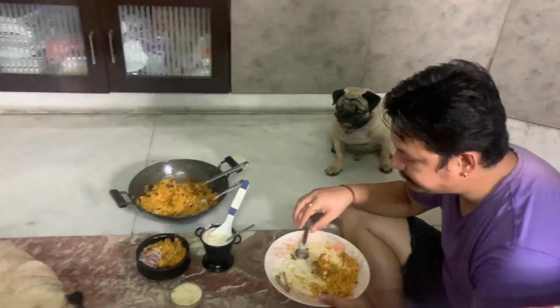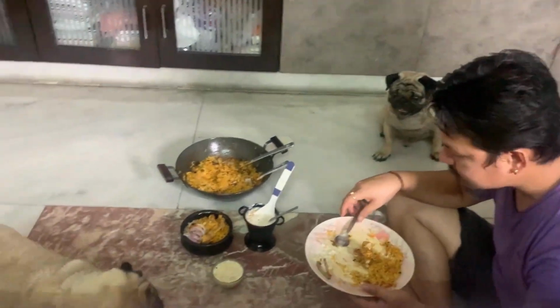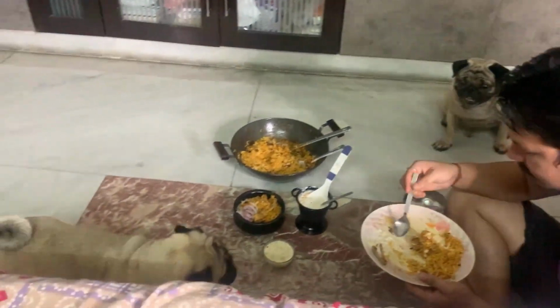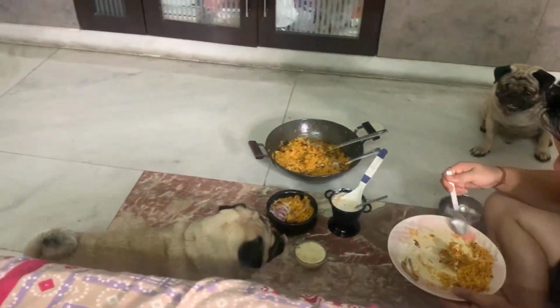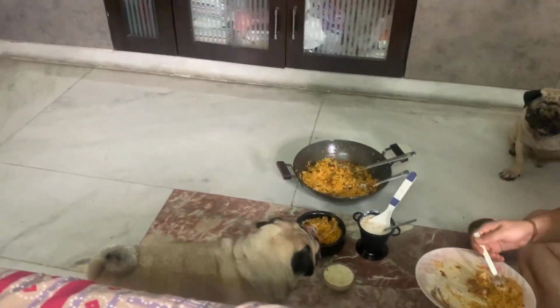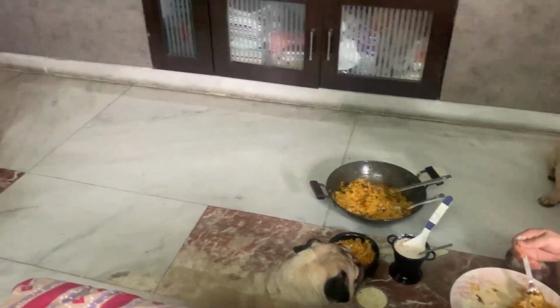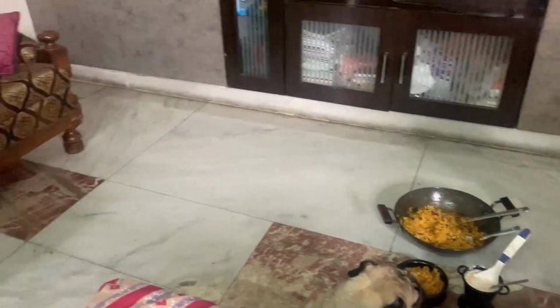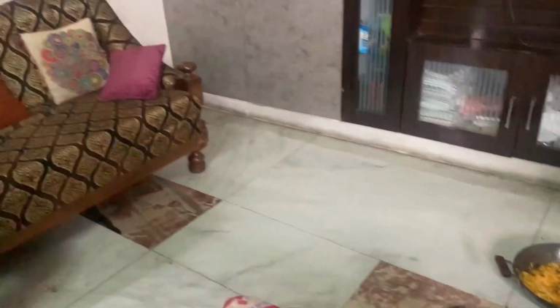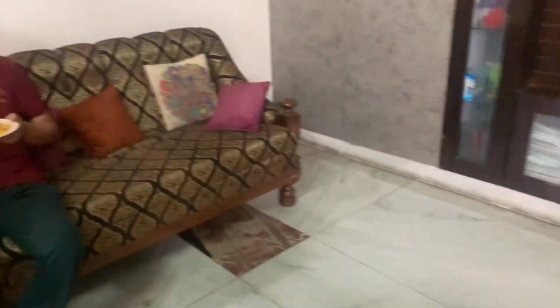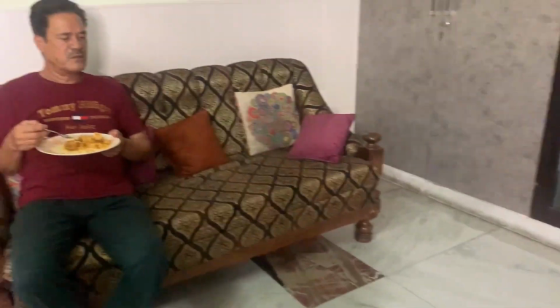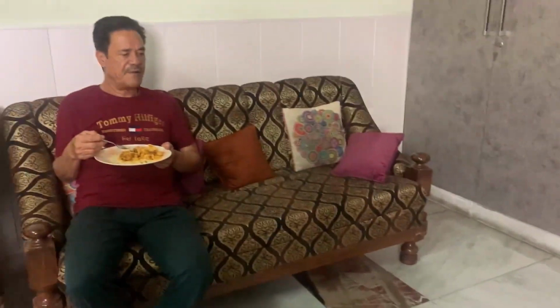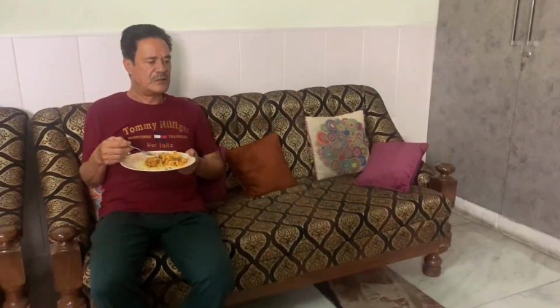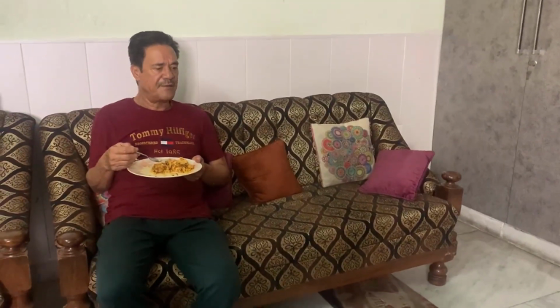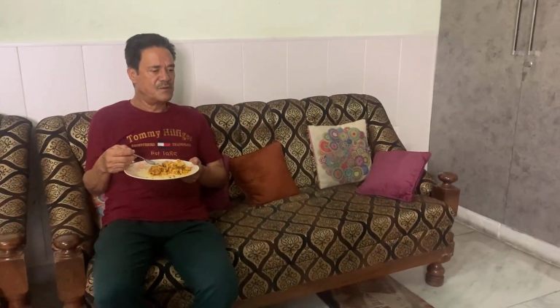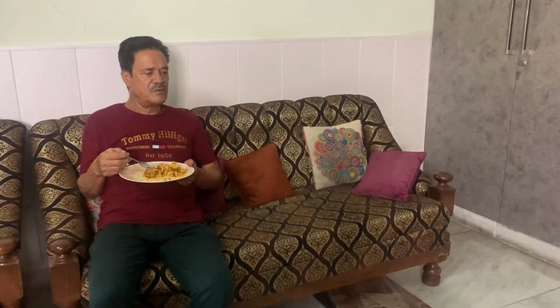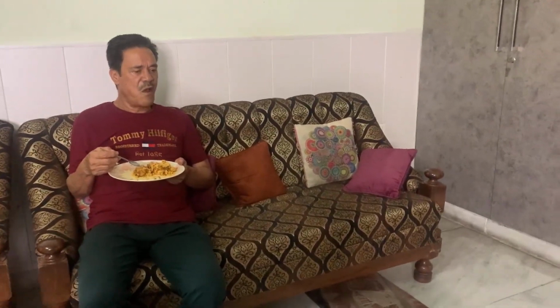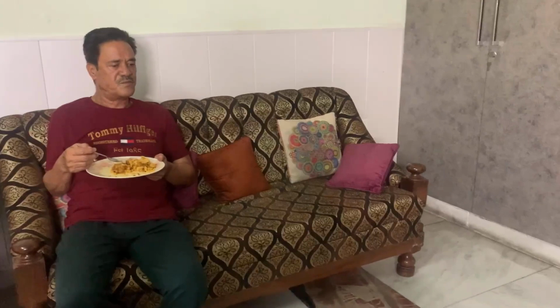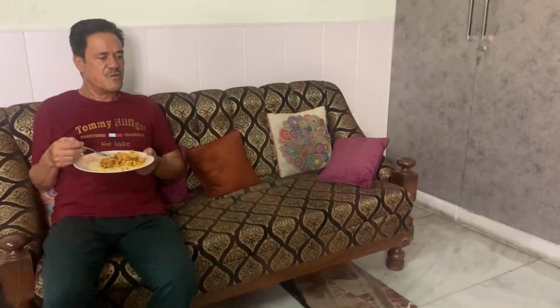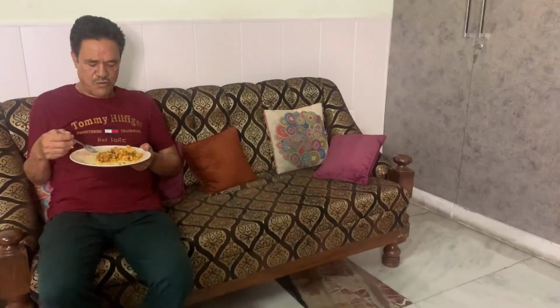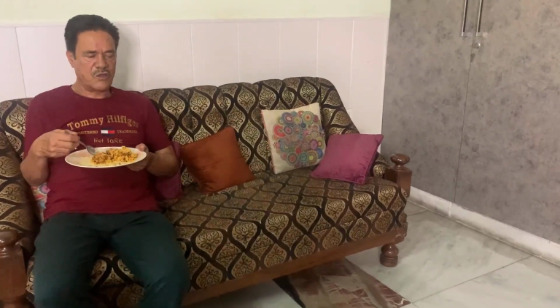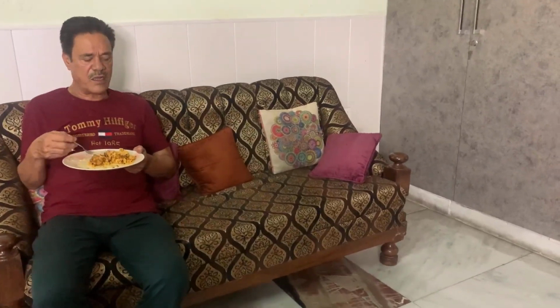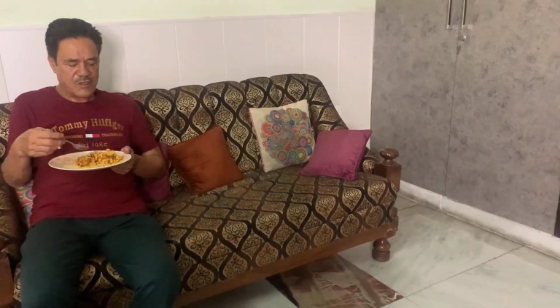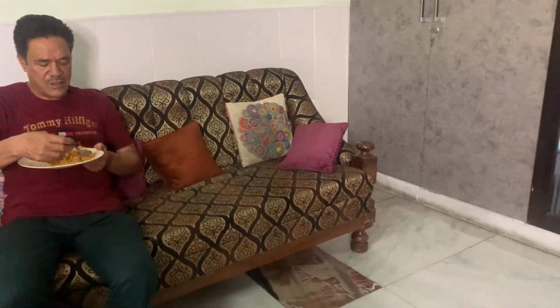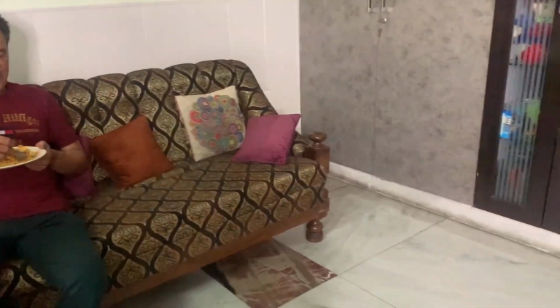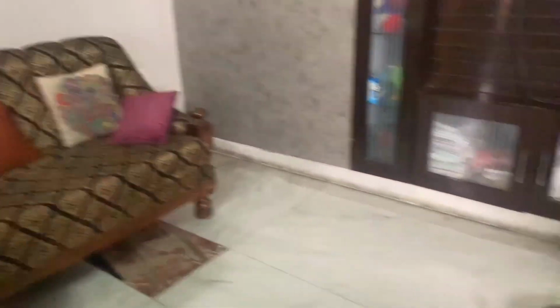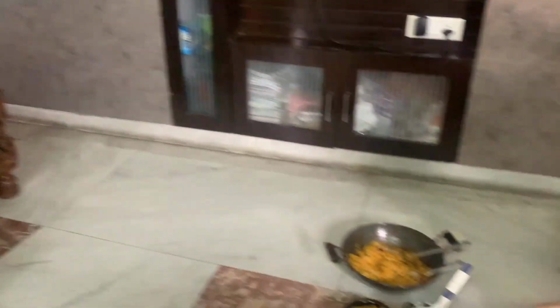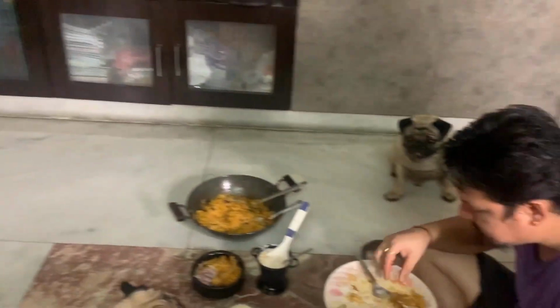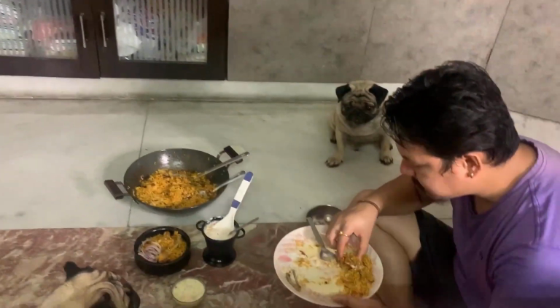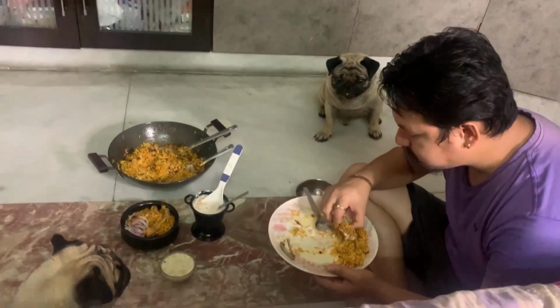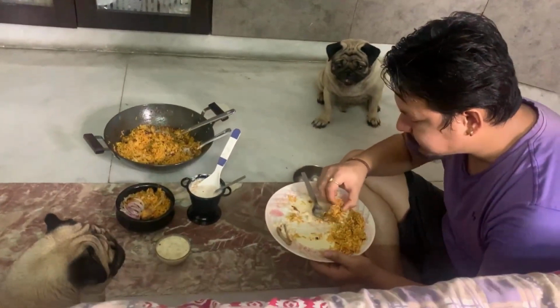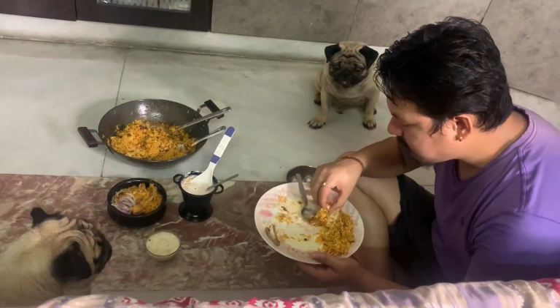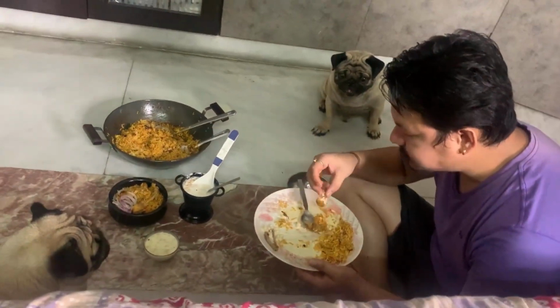Now everyone has started eating. Let's end this vlog and see you in a new vlog. Till then, bye bye, take care.